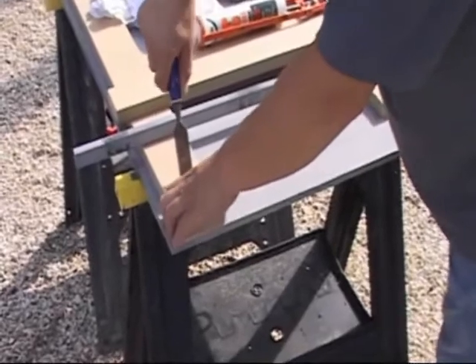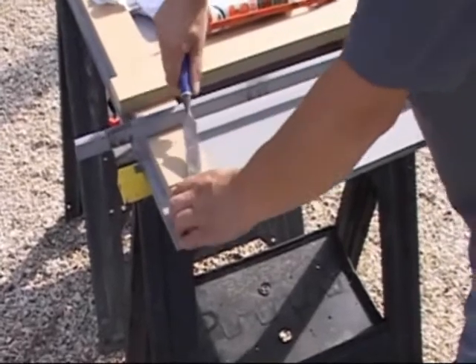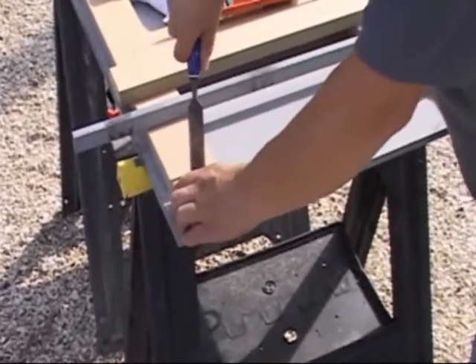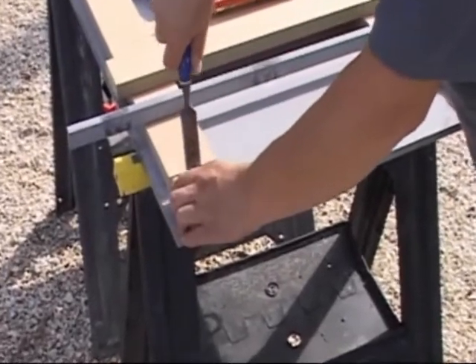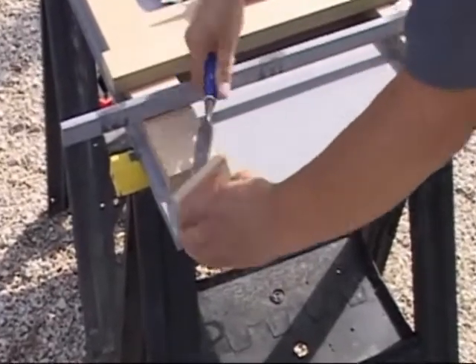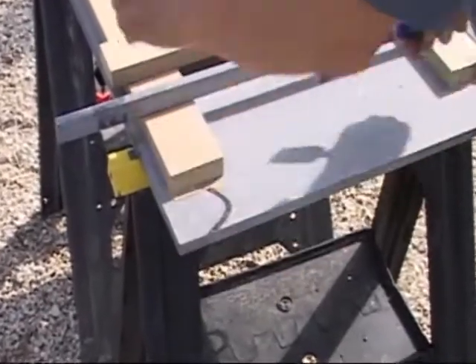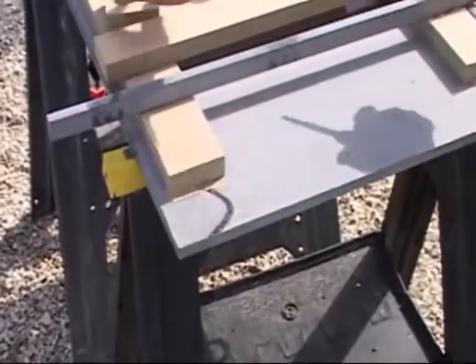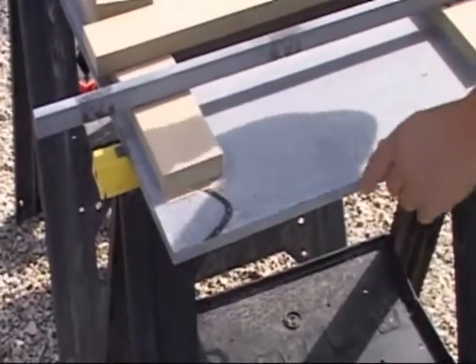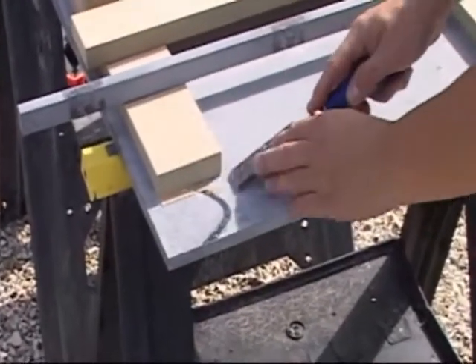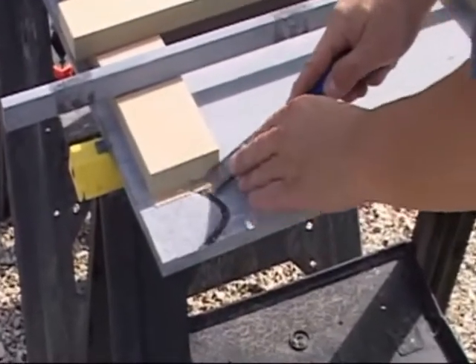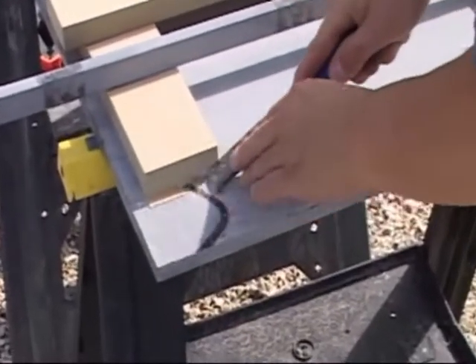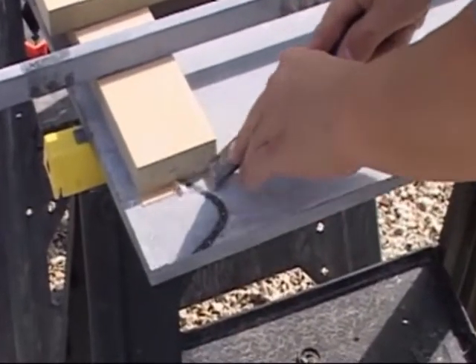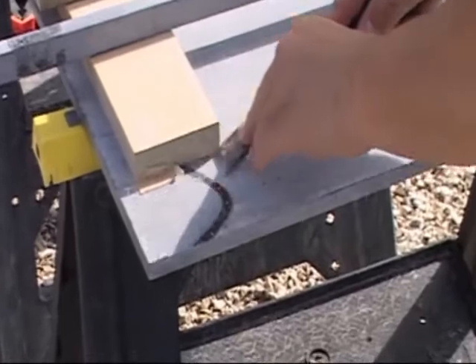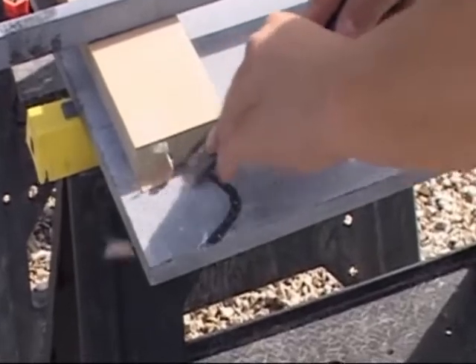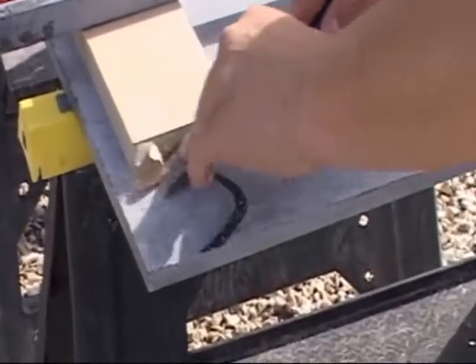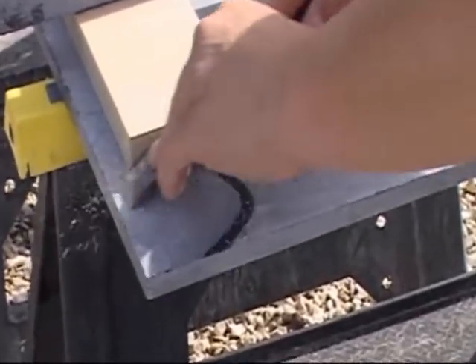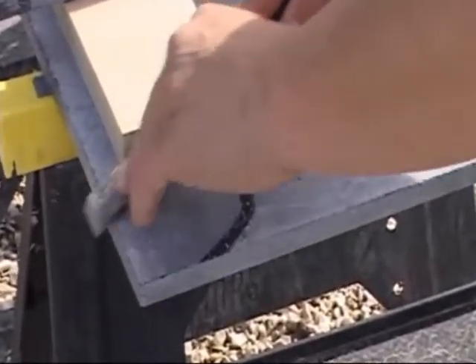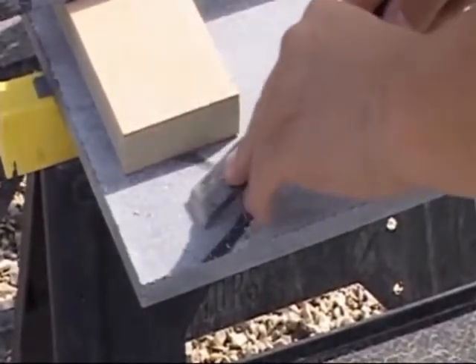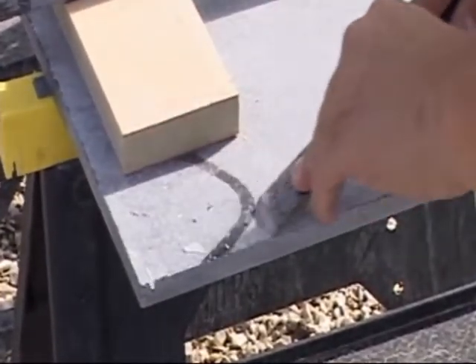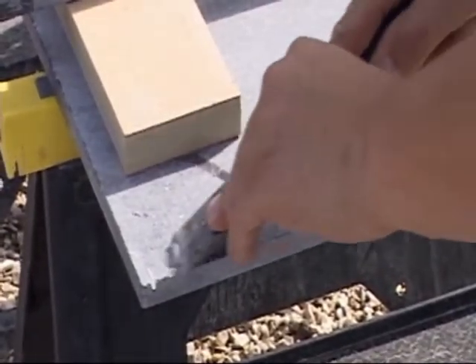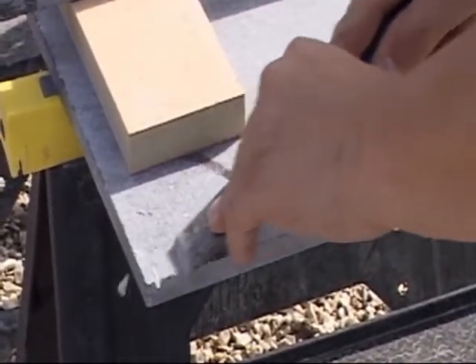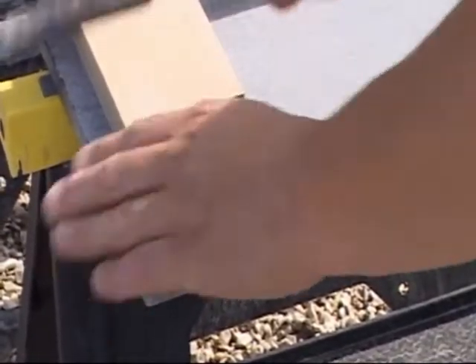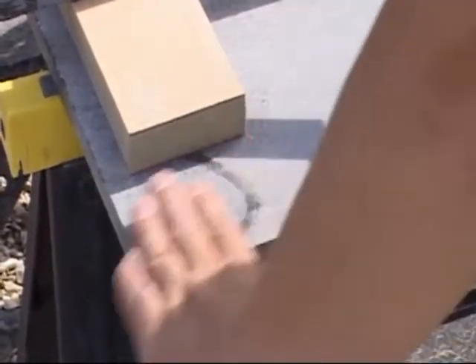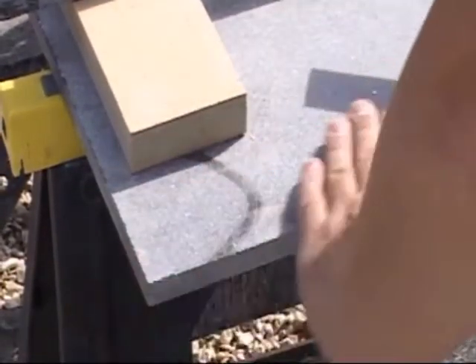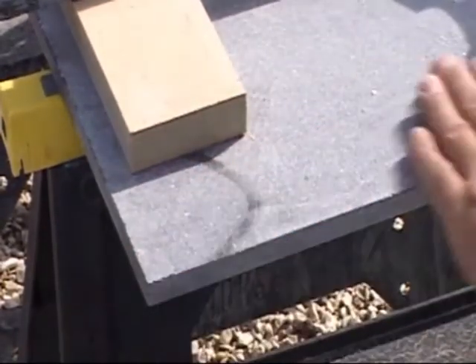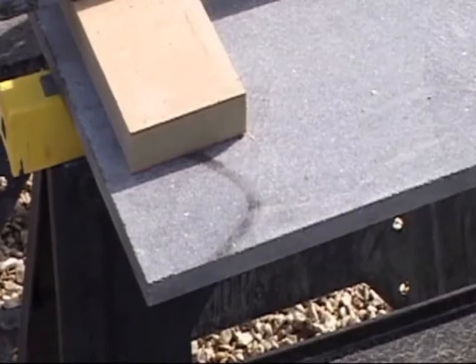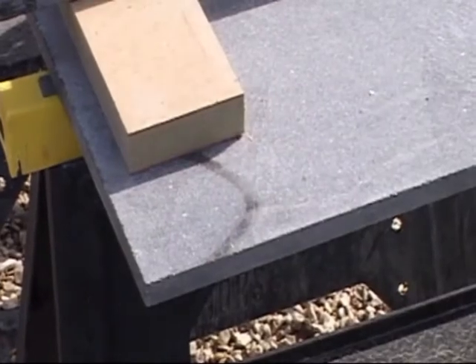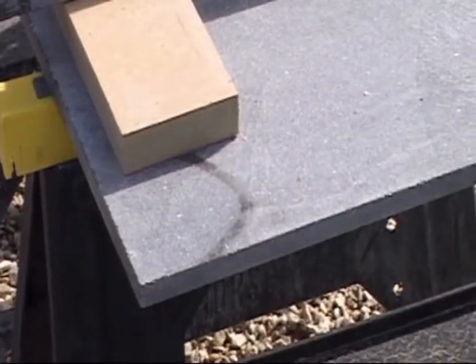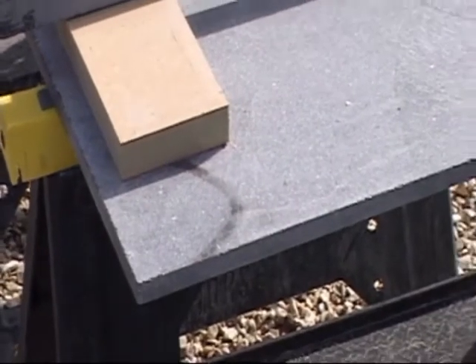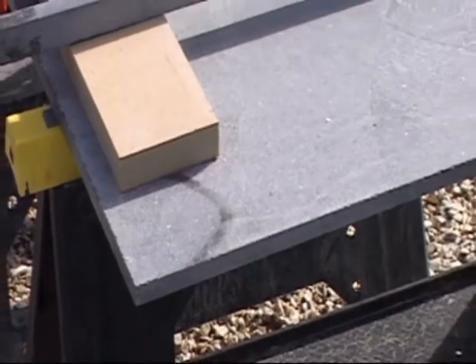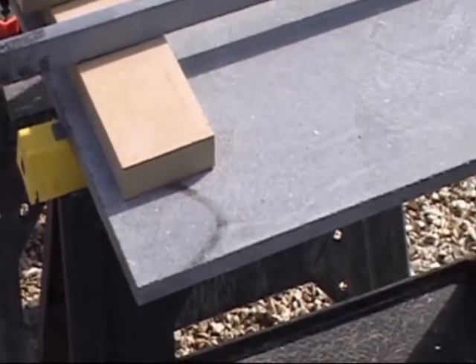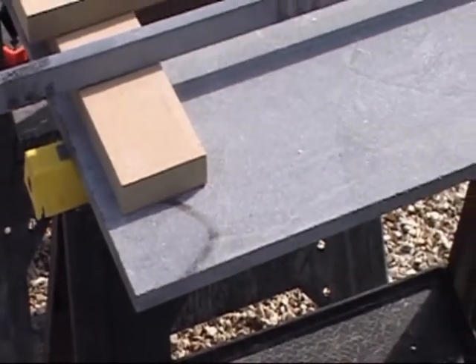If it is necessary to finish off the end of a worktop by applying an end cap, we can cut the worktop to the required size and remove any underframe from the underside that prevents the end cap being fitted.